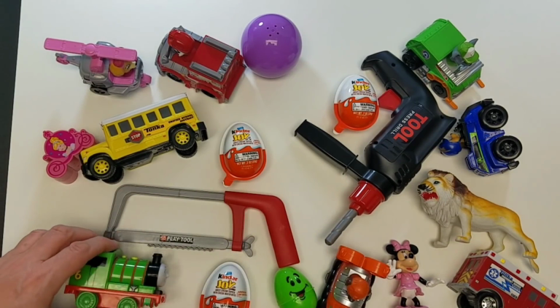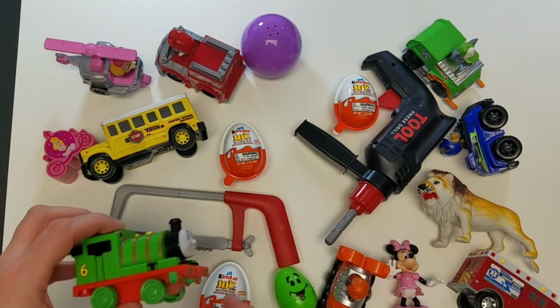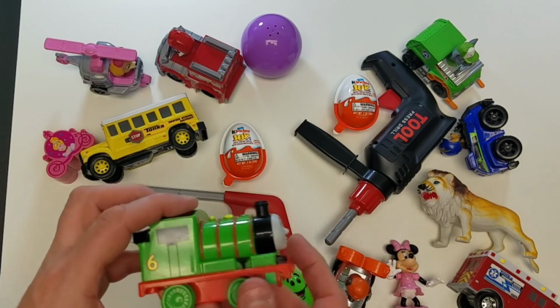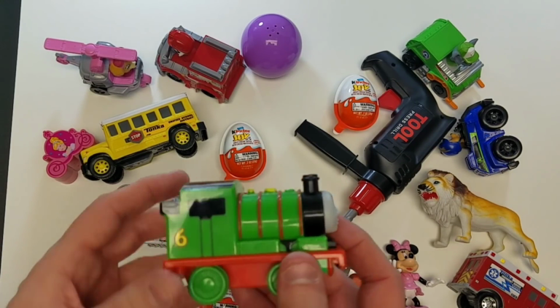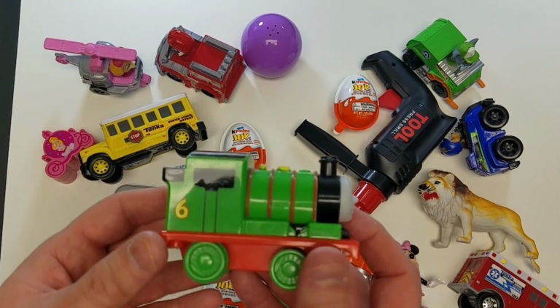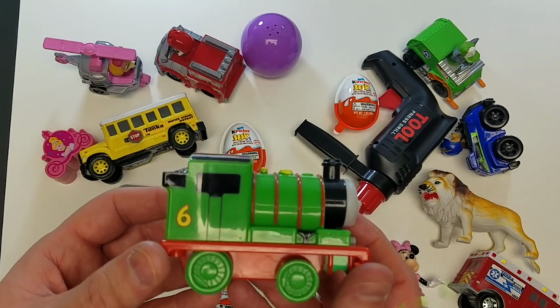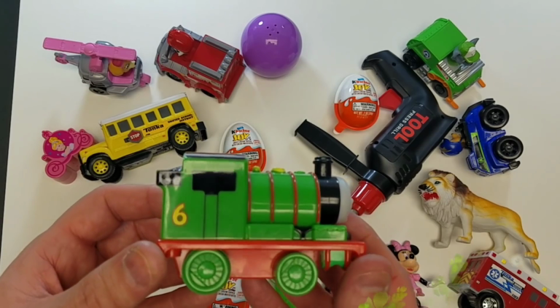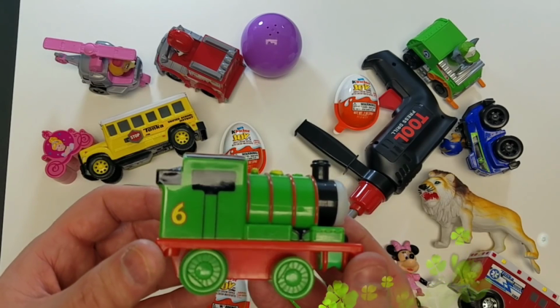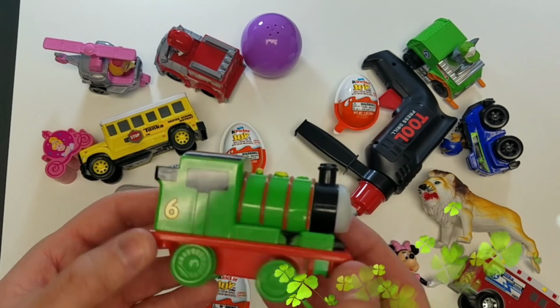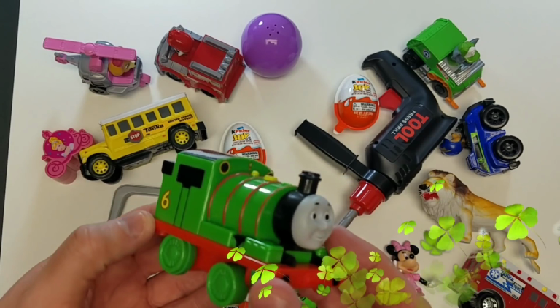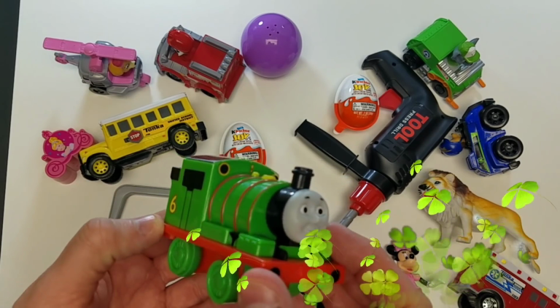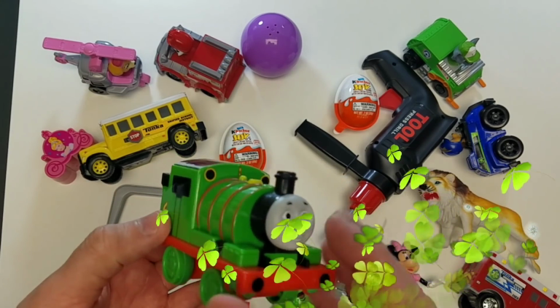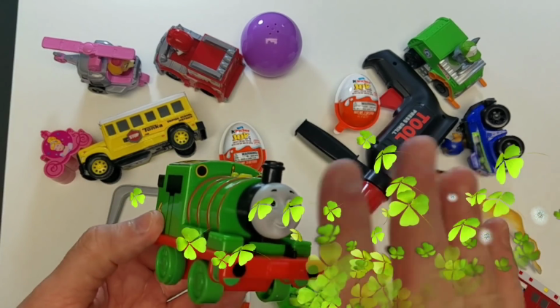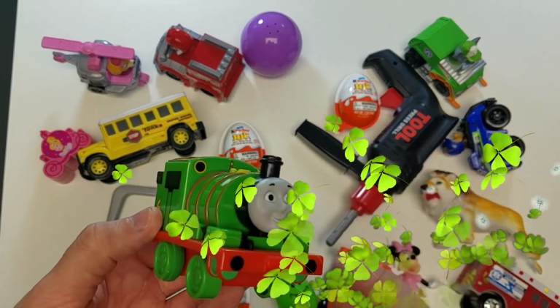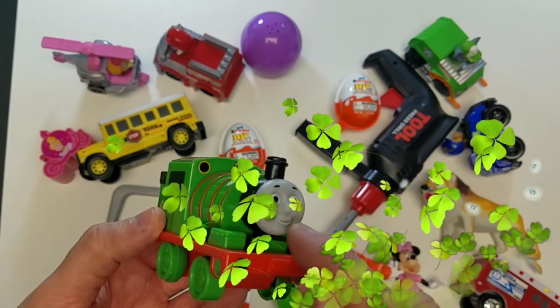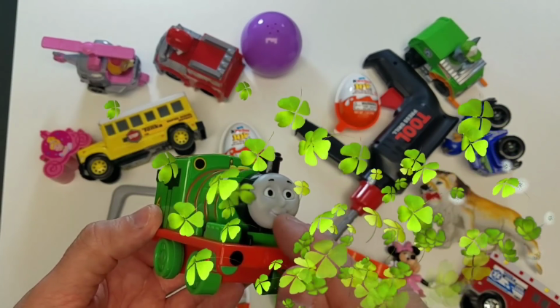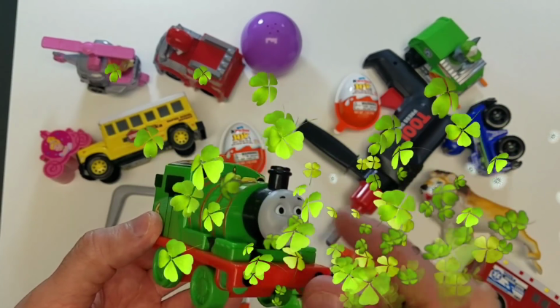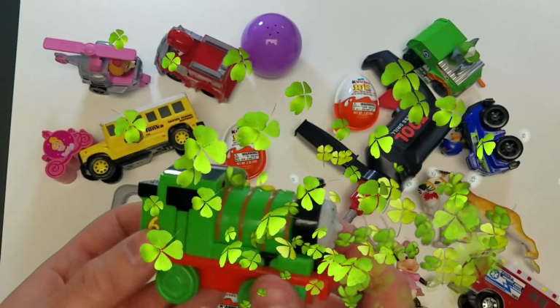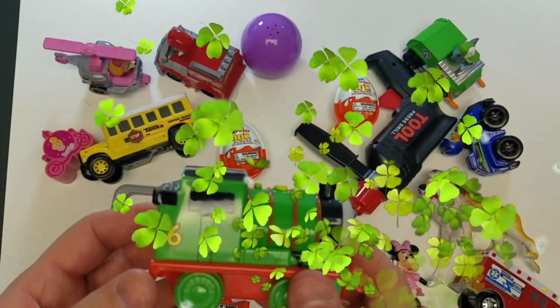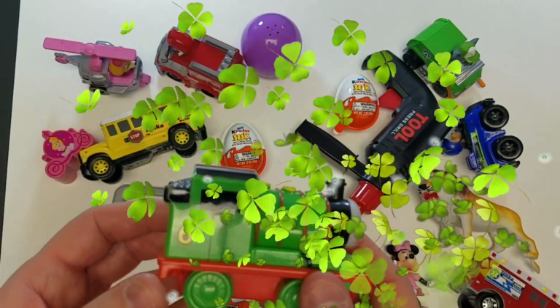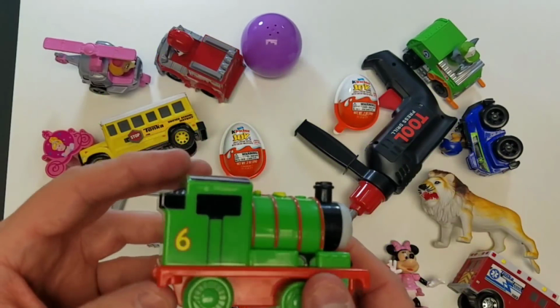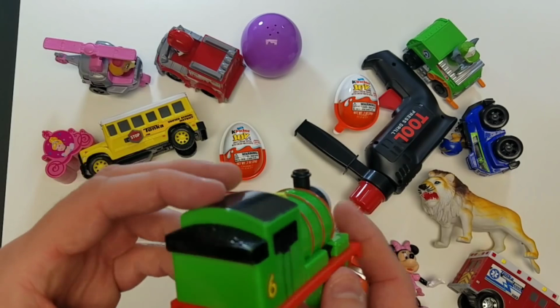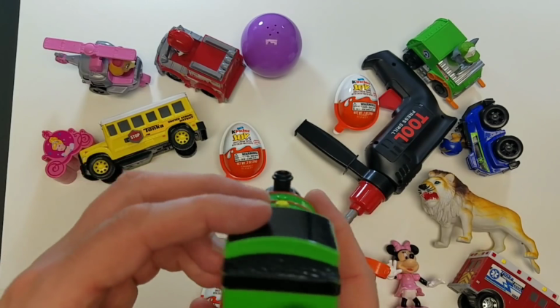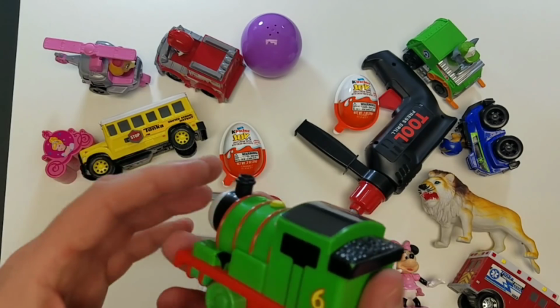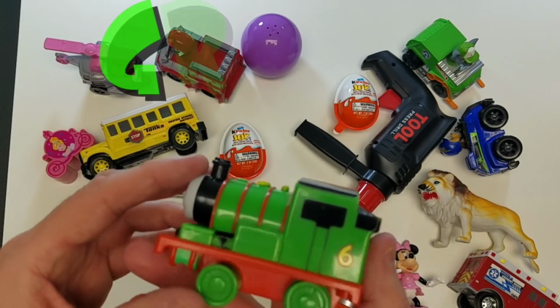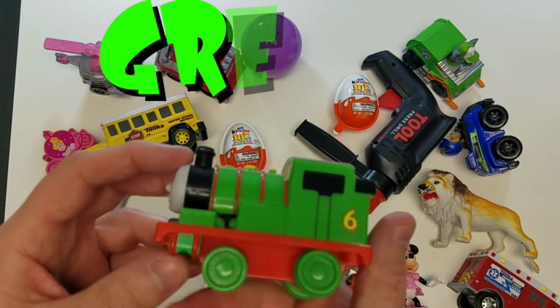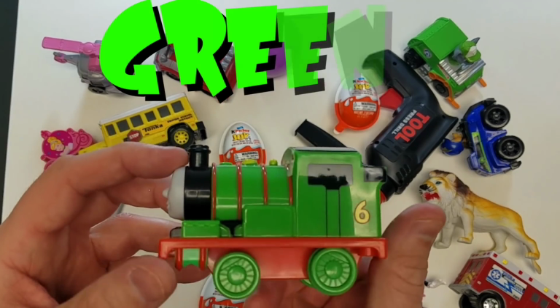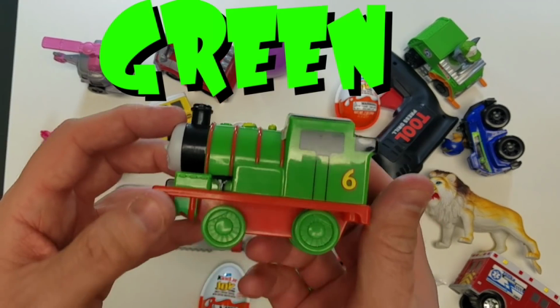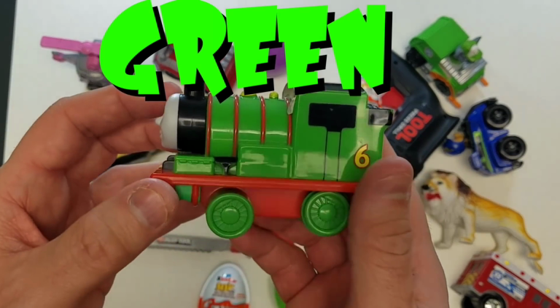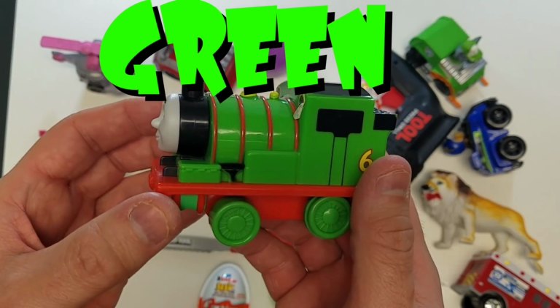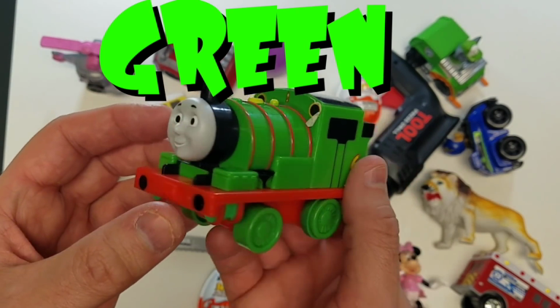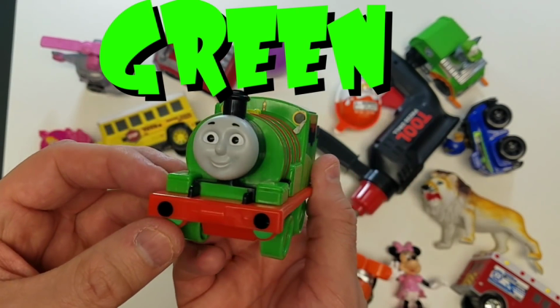Let's take a look at our next toy! It's the color green — Thomas the Train! We love the color green! Green!